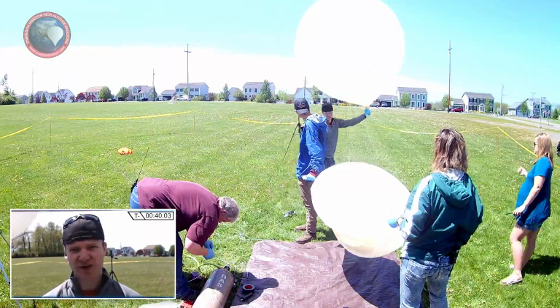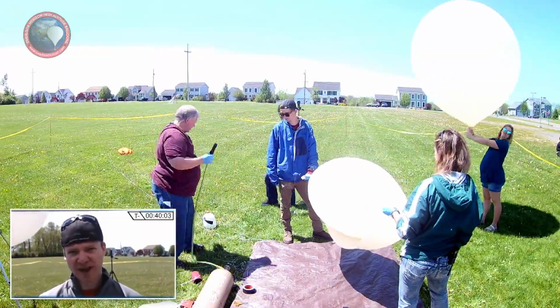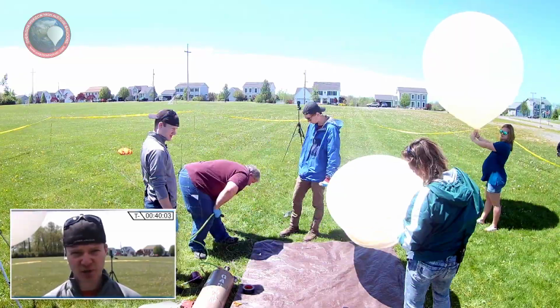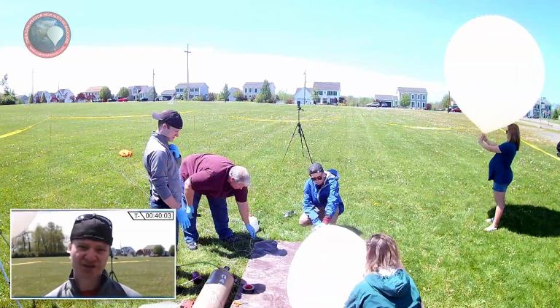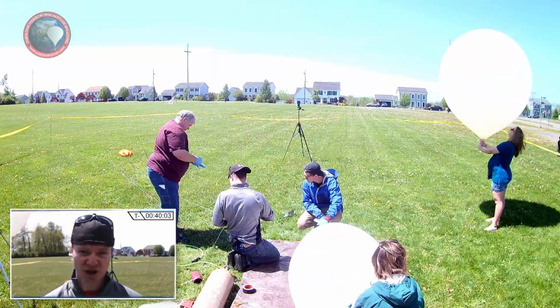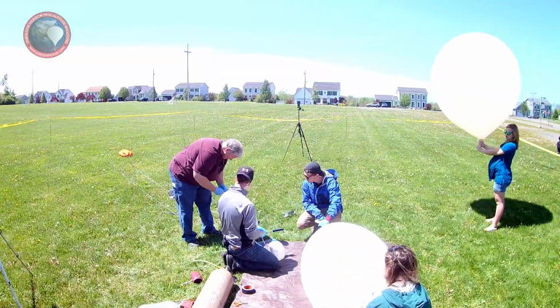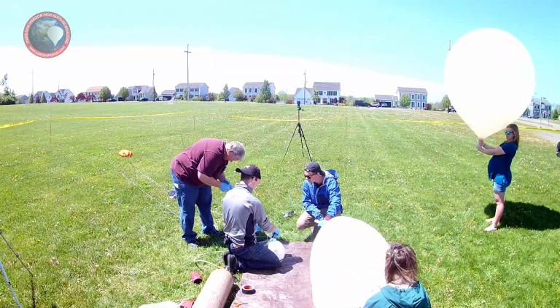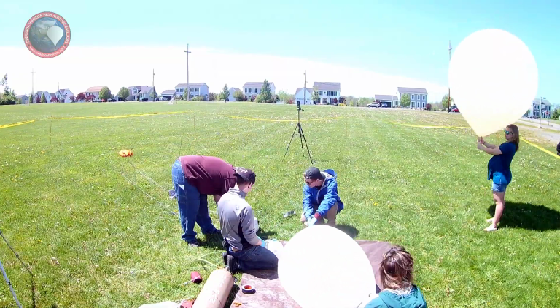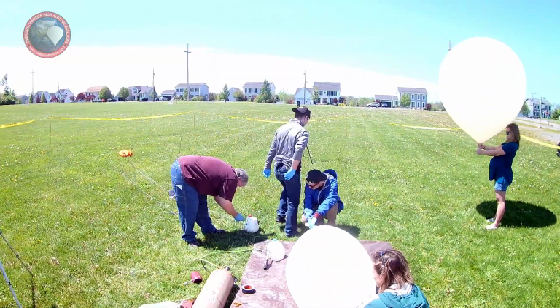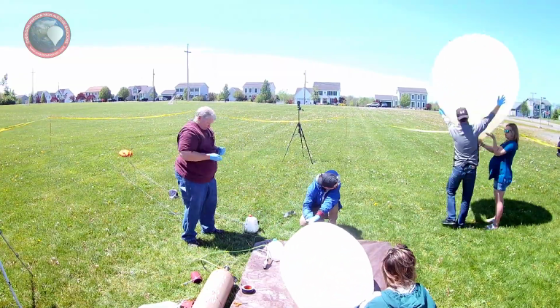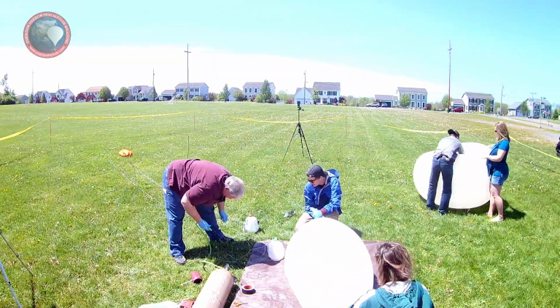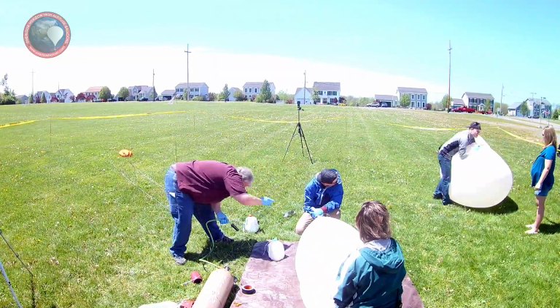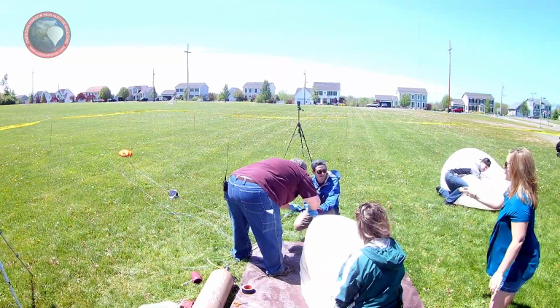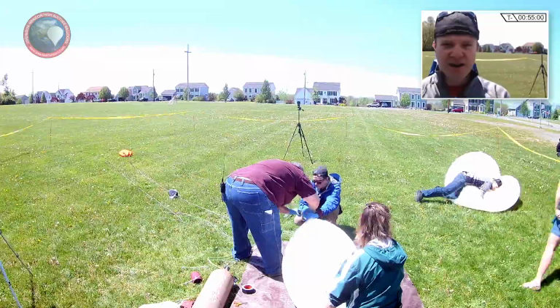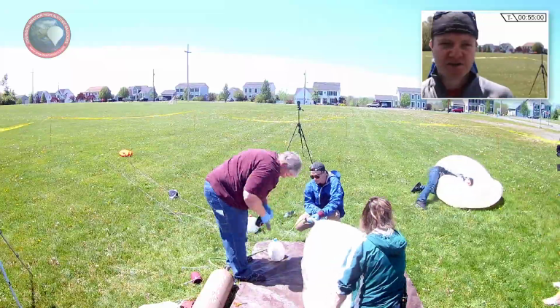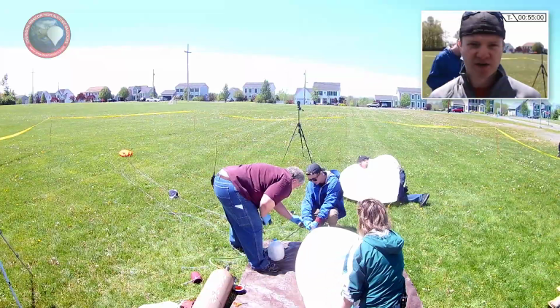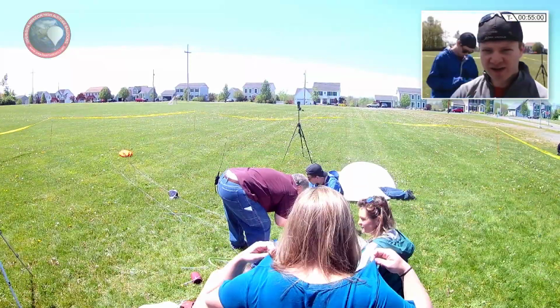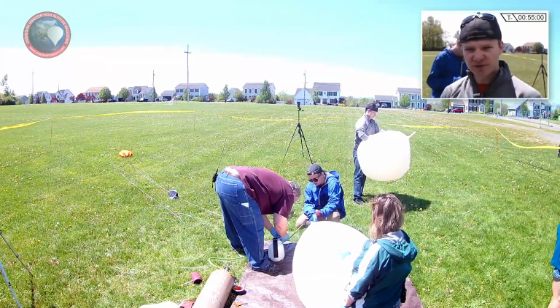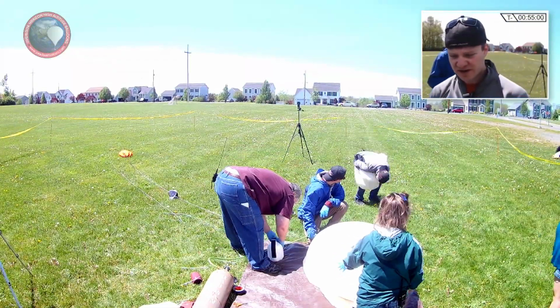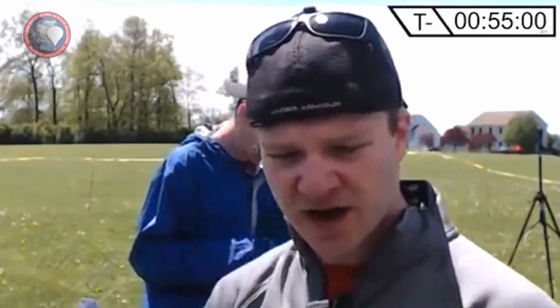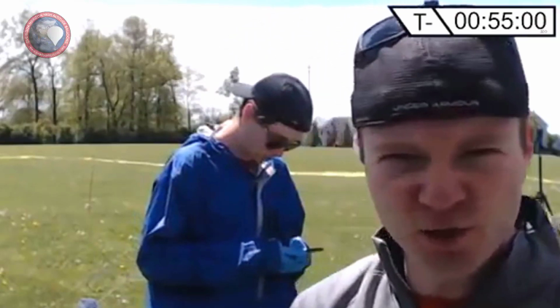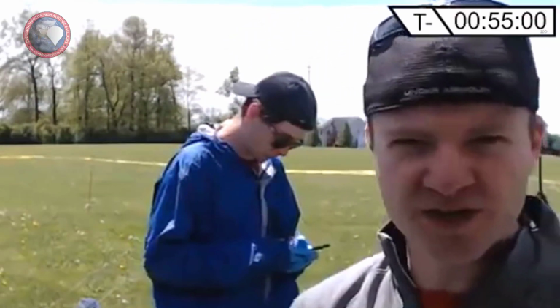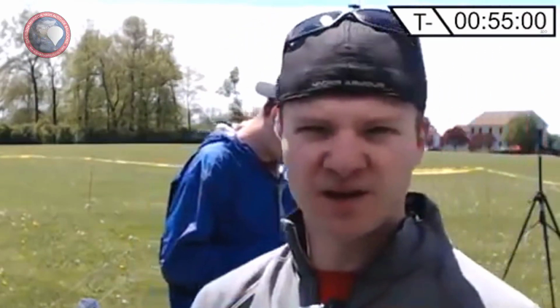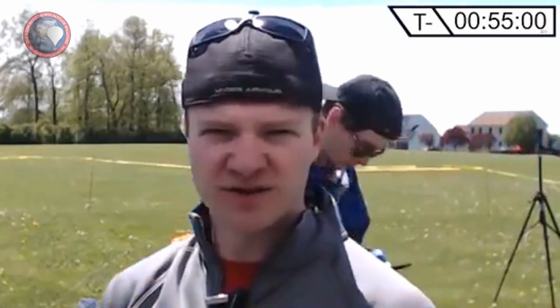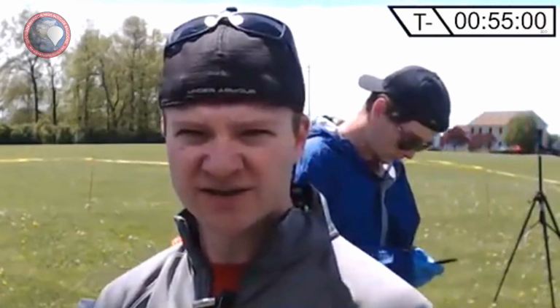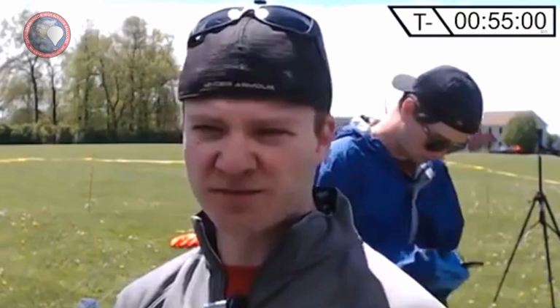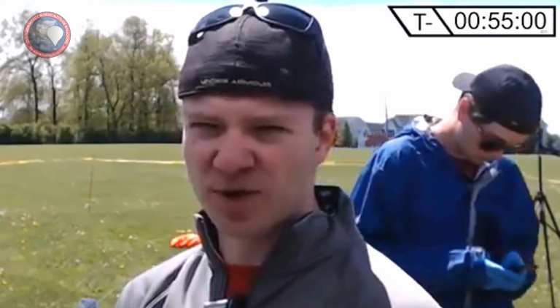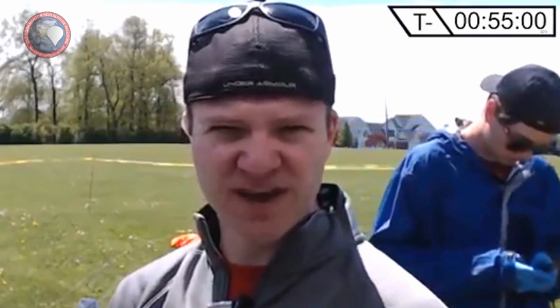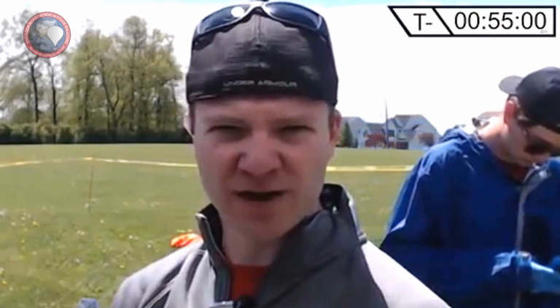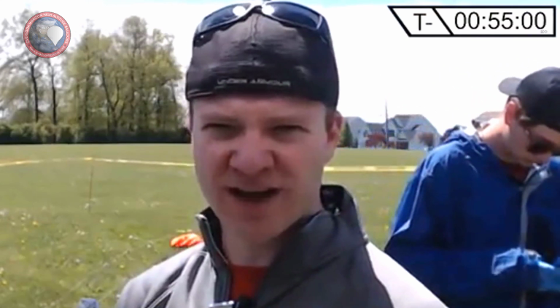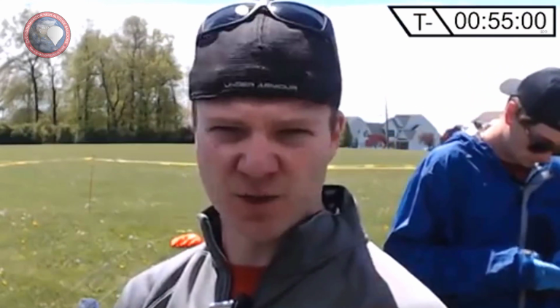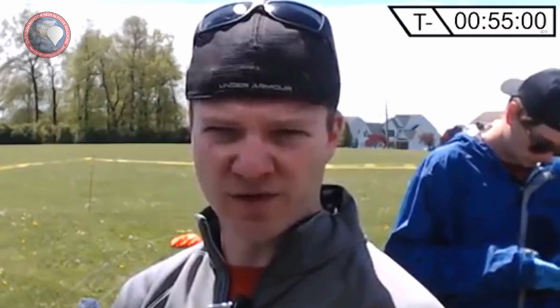We have a backup balloon — it is smaller. We got the other balloon deflated and ran some new predictions. Good news is our landing site should be pretty much the same area as where we were before.